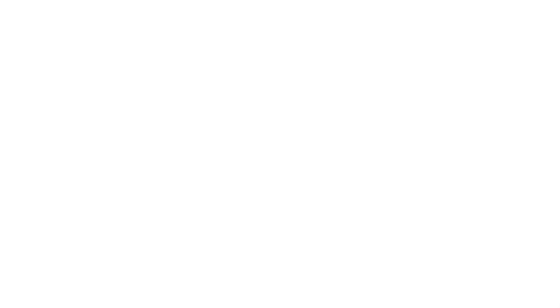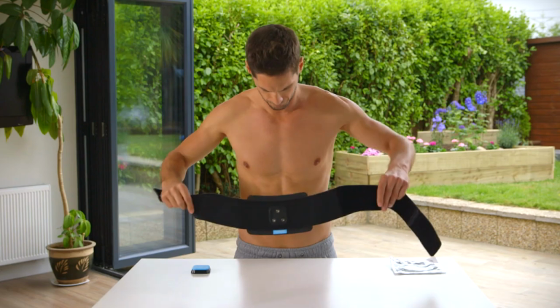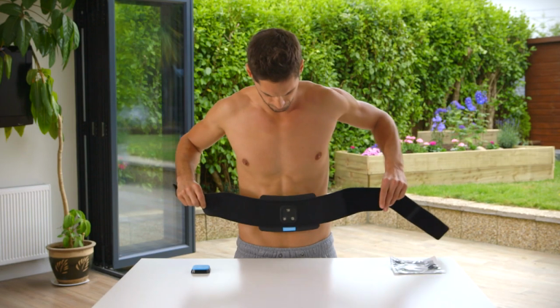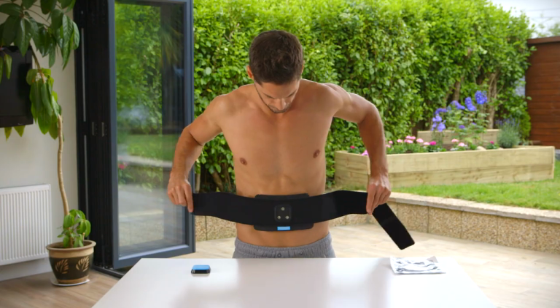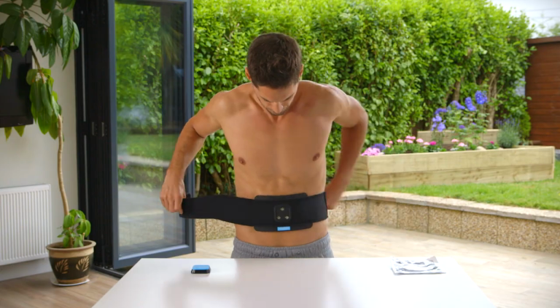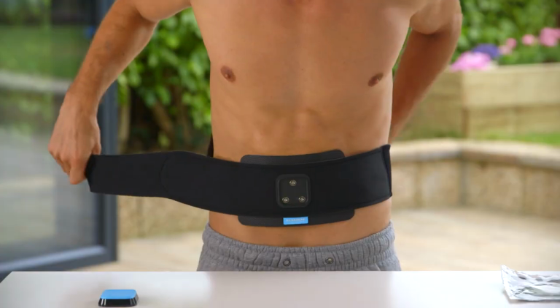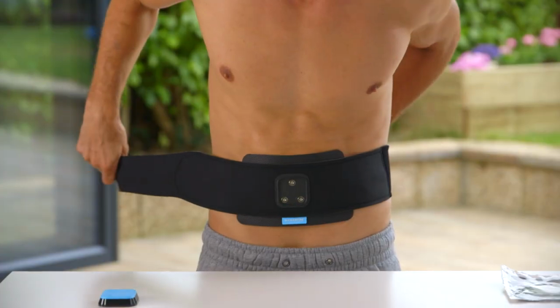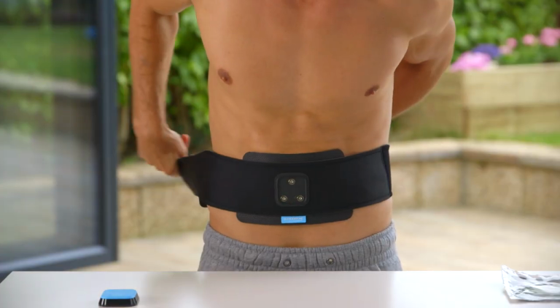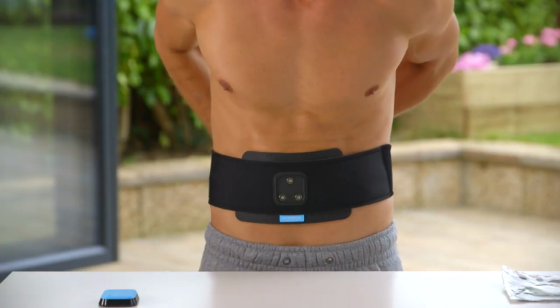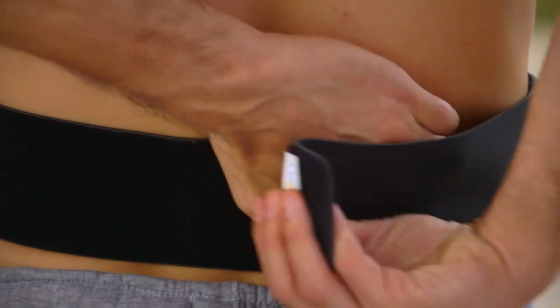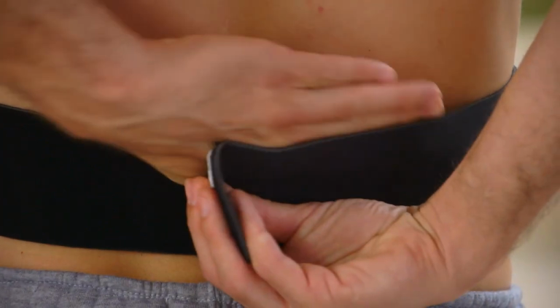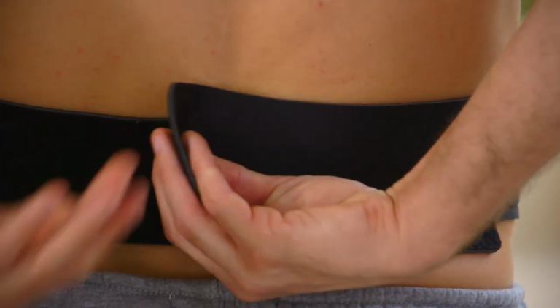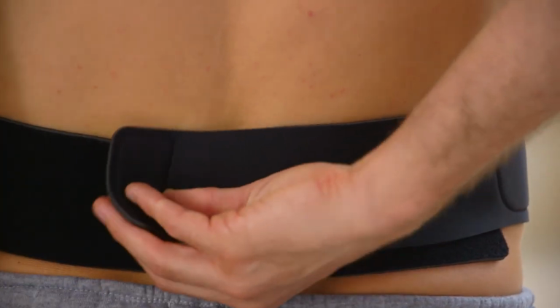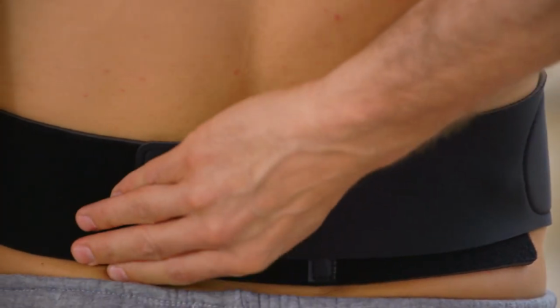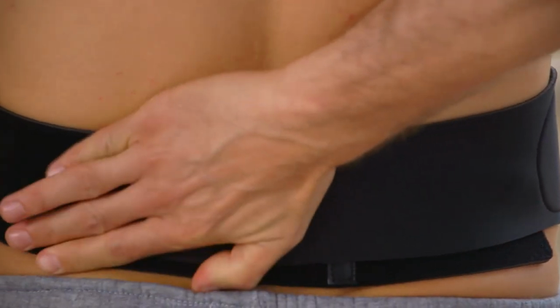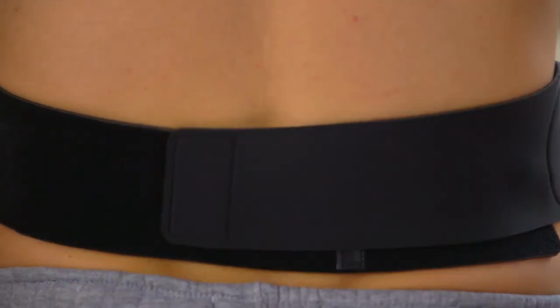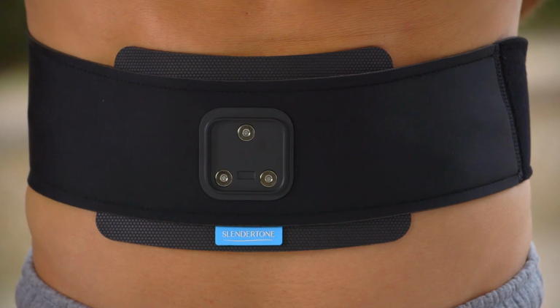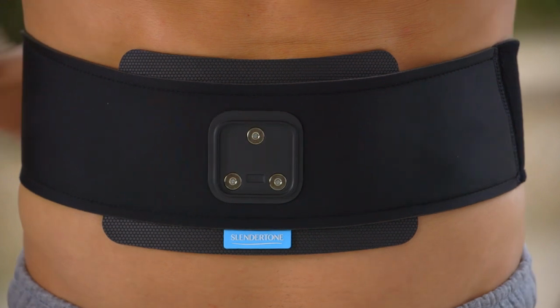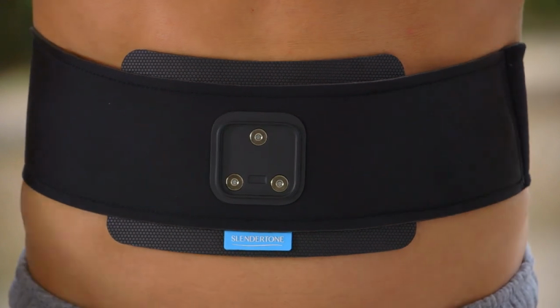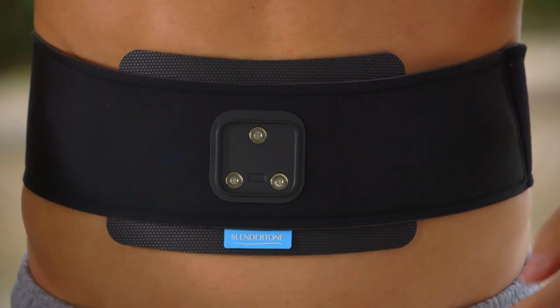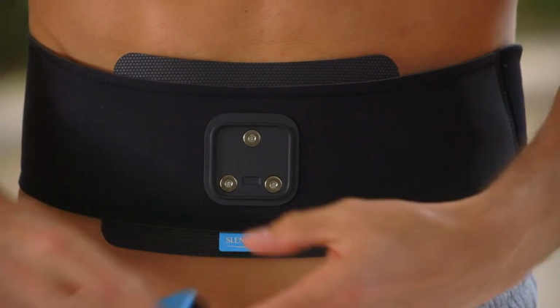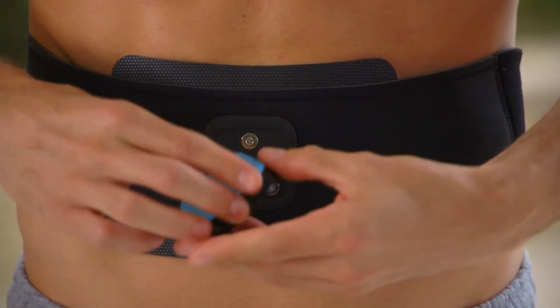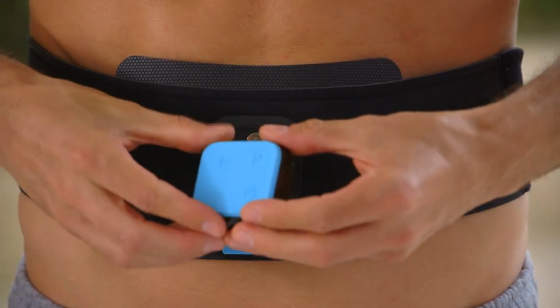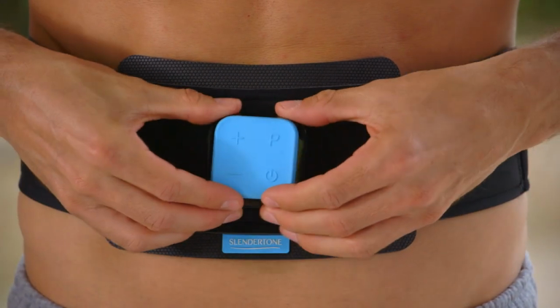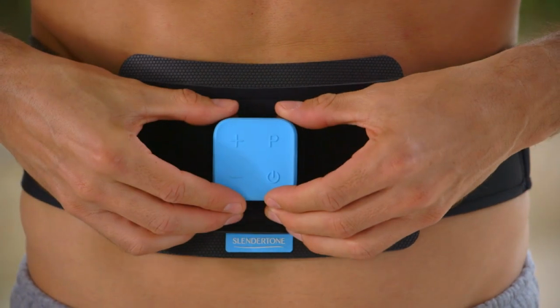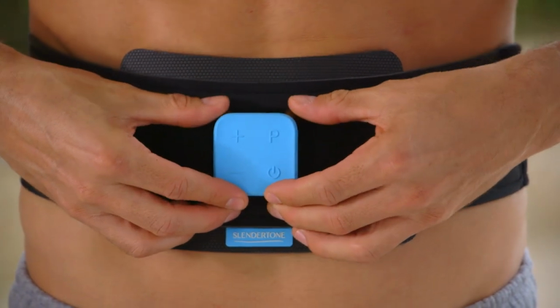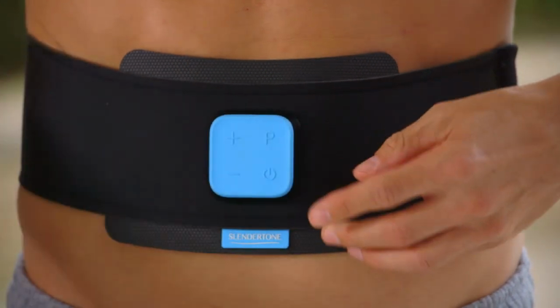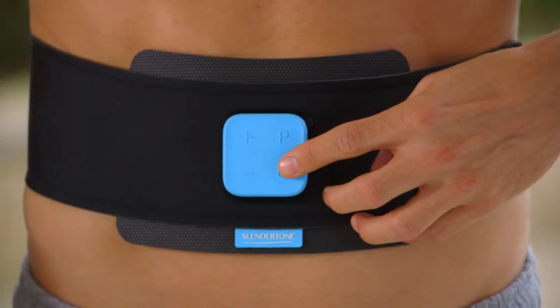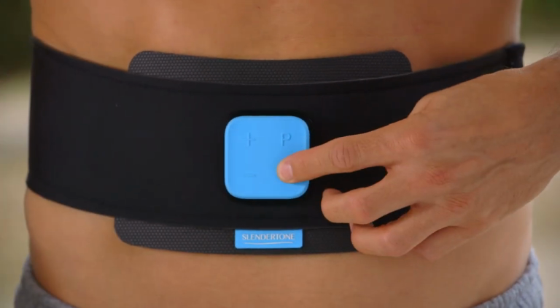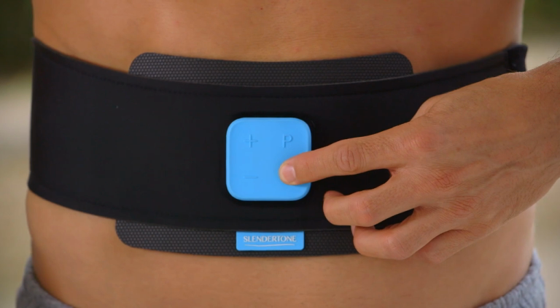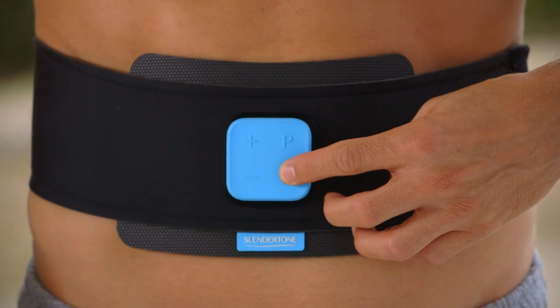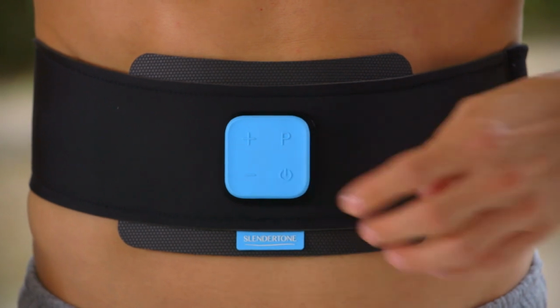Position the middle gel pad on your navel and secure the belt by wrapping the velcro snugly around your waist. Connect your controller into its holster and switch it on by pressing and holding down the power button until you hear a beep.